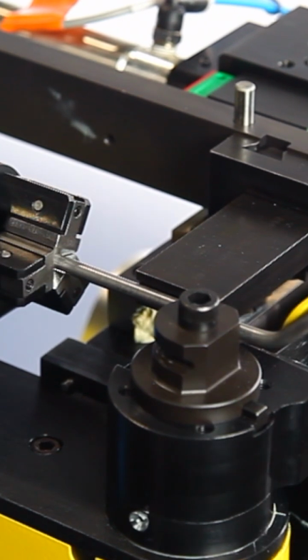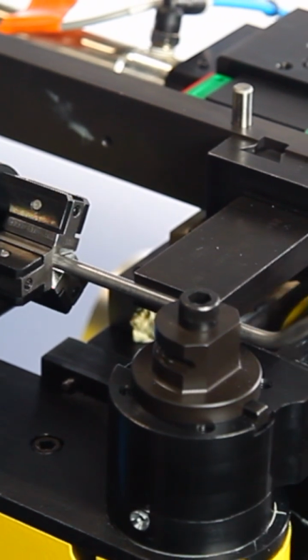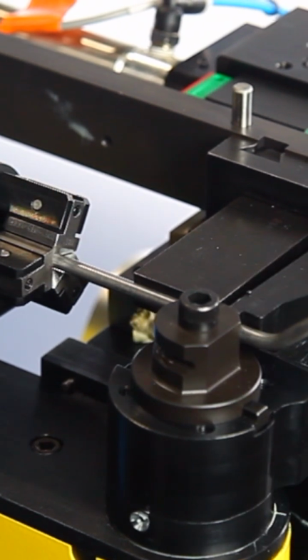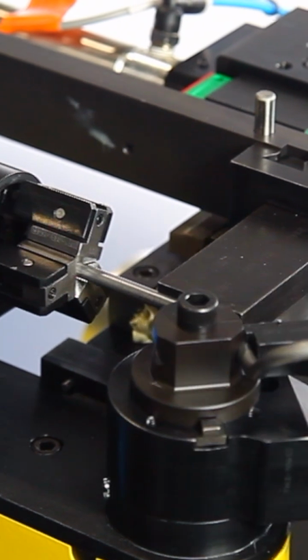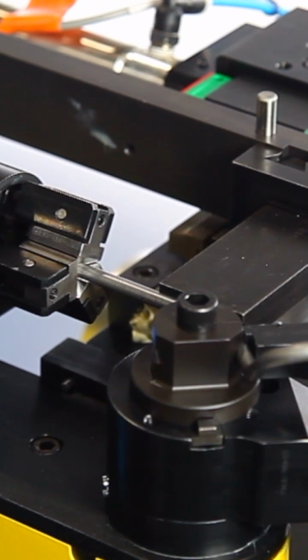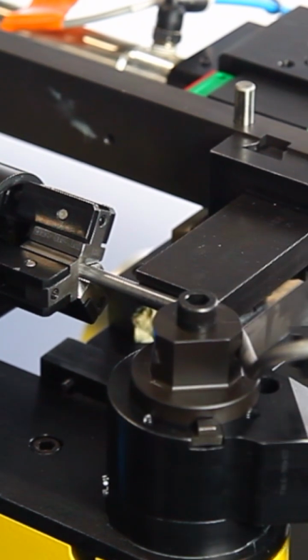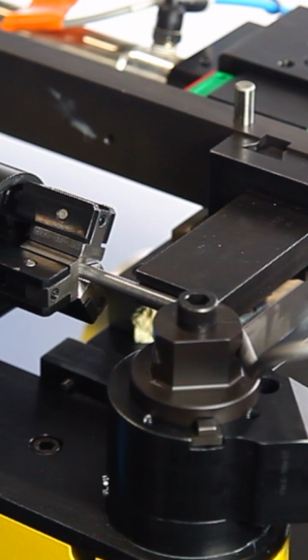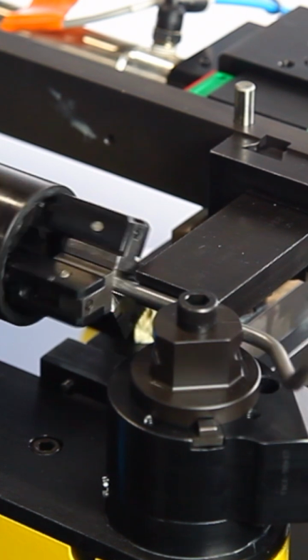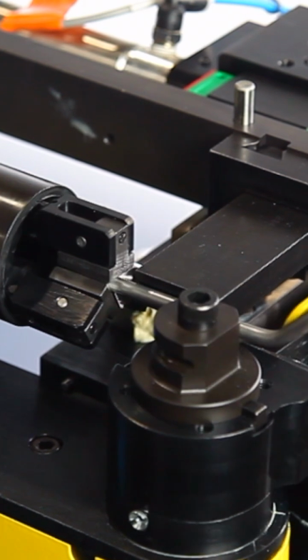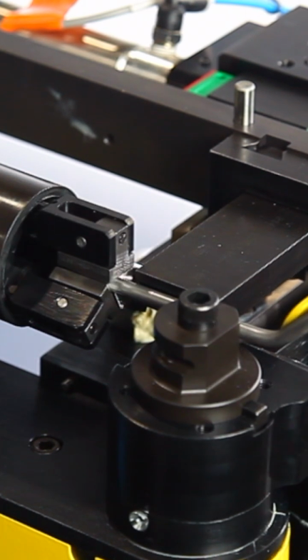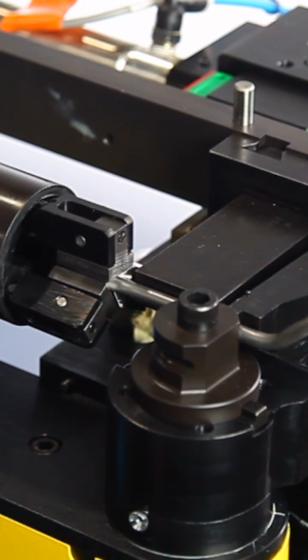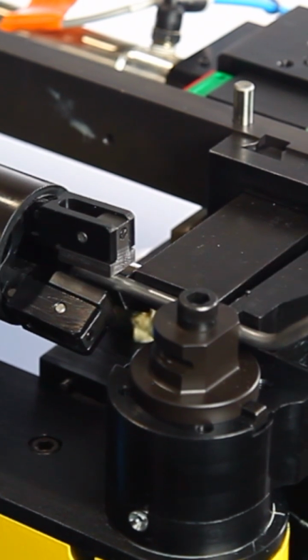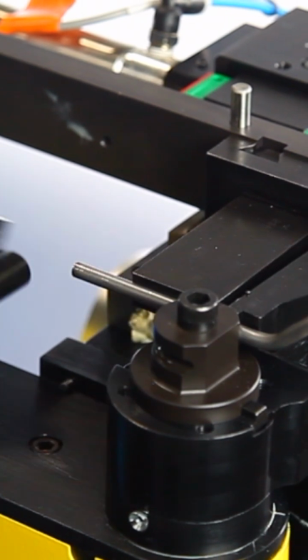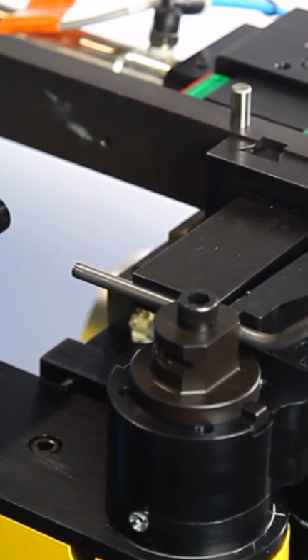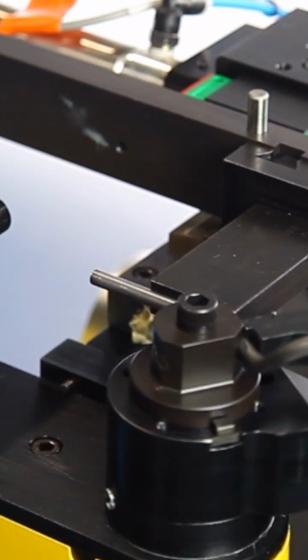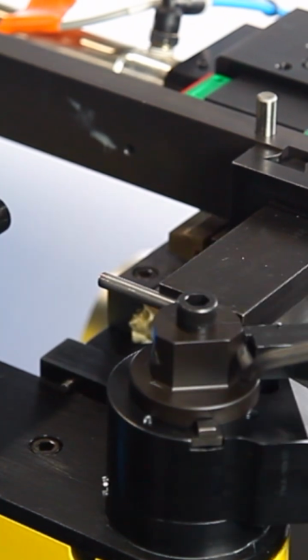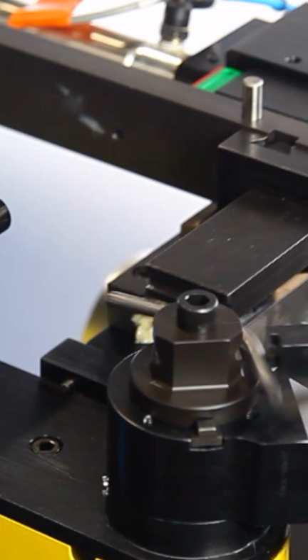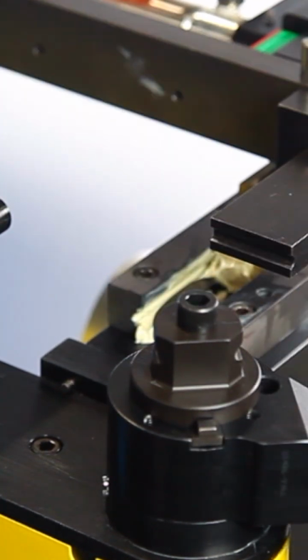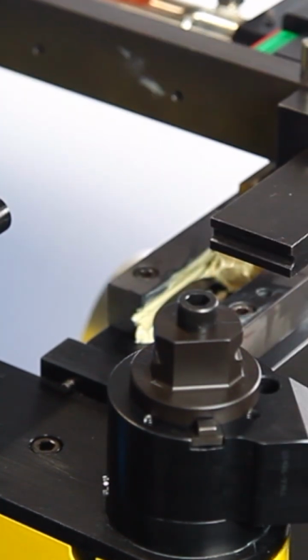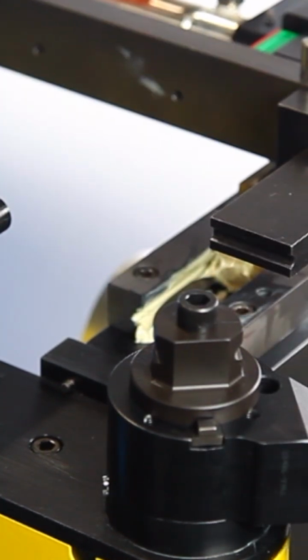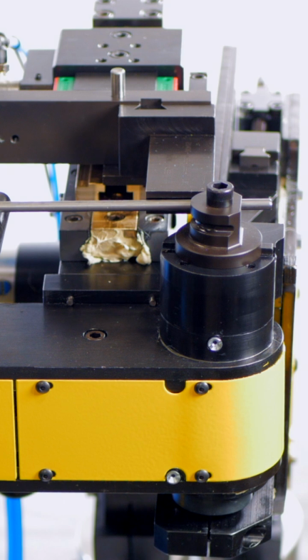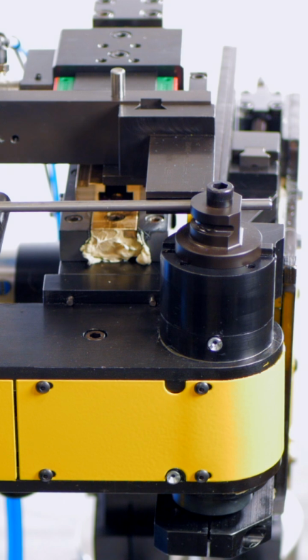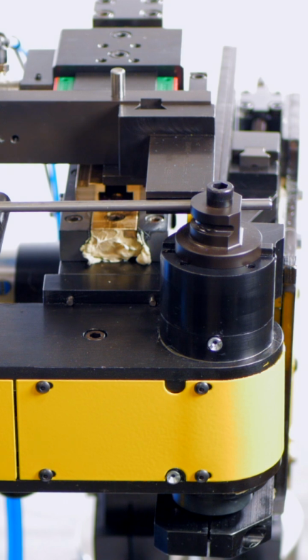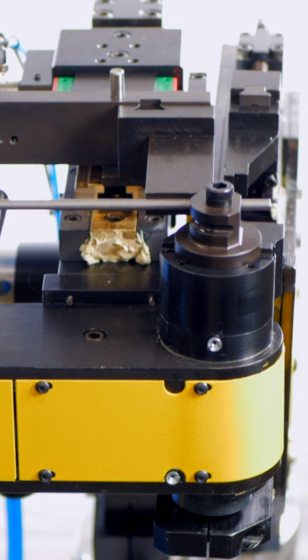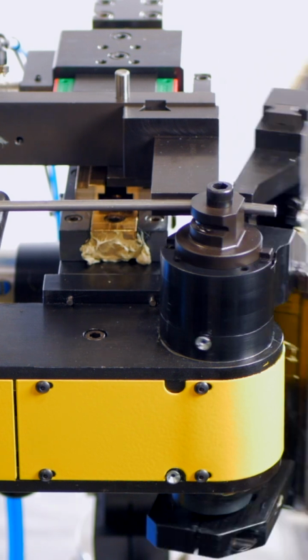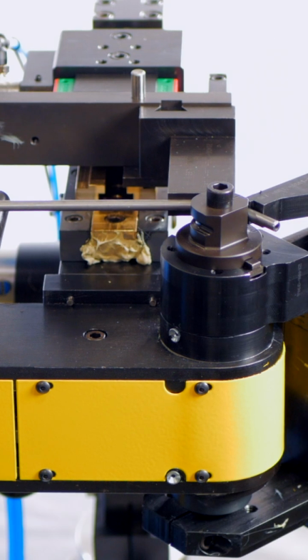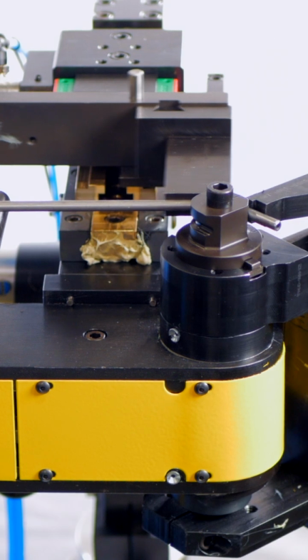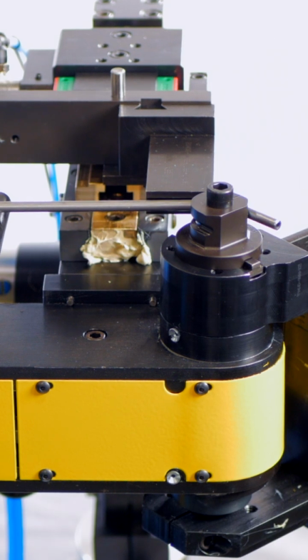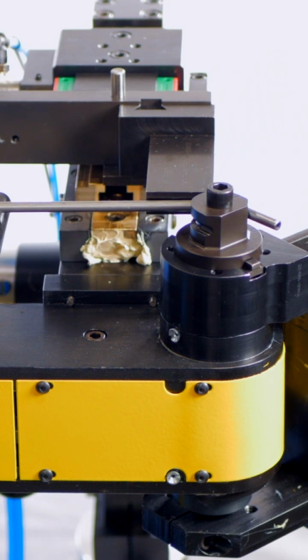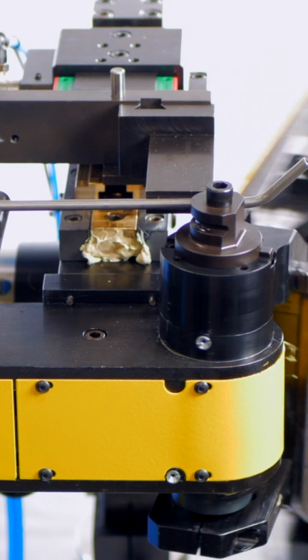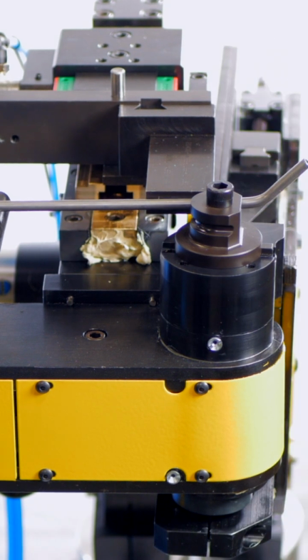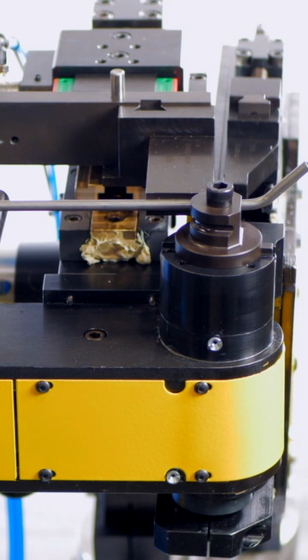Designed for efficiency, the RD10 bends stainless steel tubing up to 10 millimeters — up to 3/8 of an inch — using a rotary draw process ideal for tight radius applications.